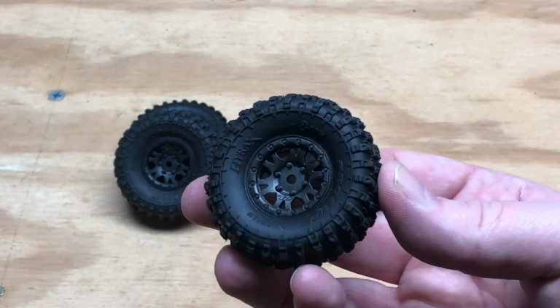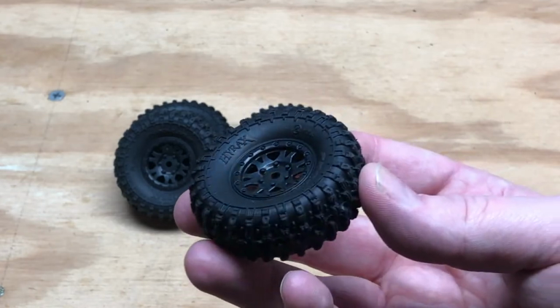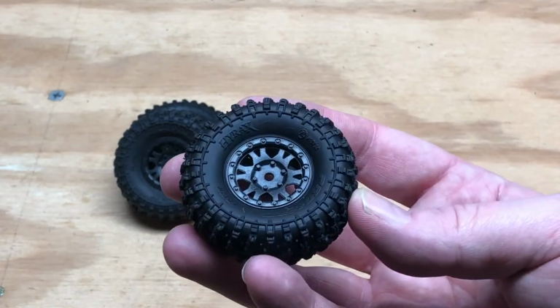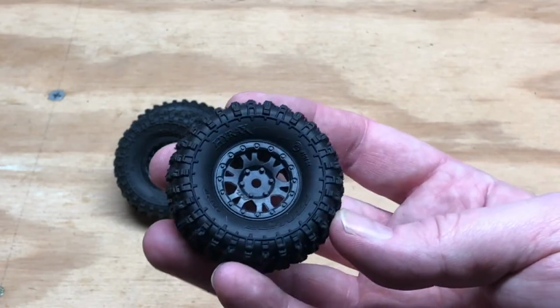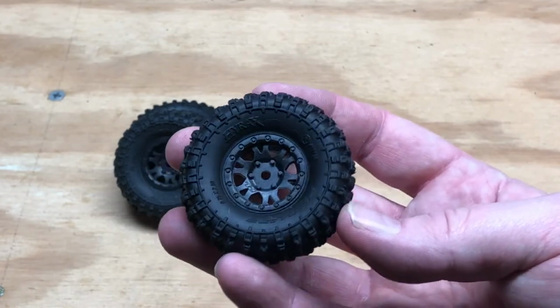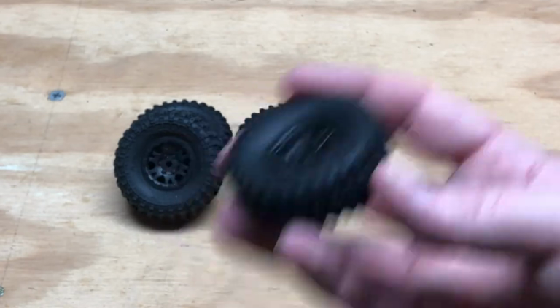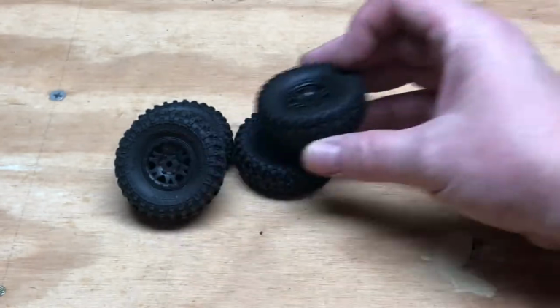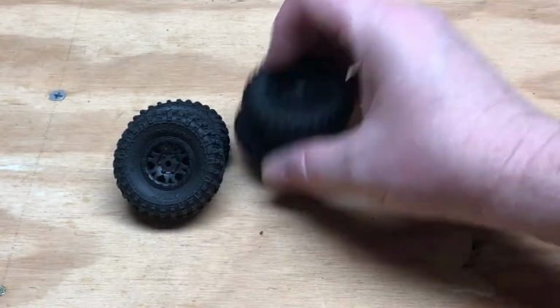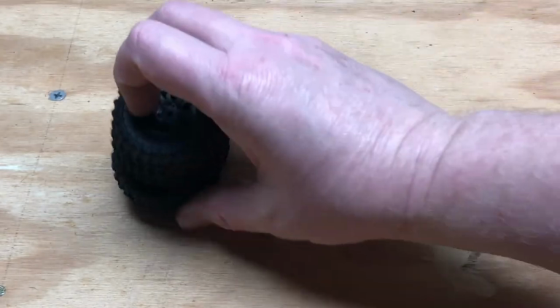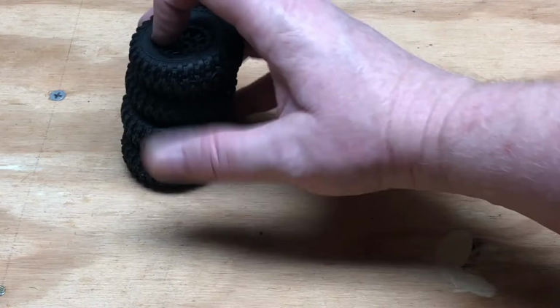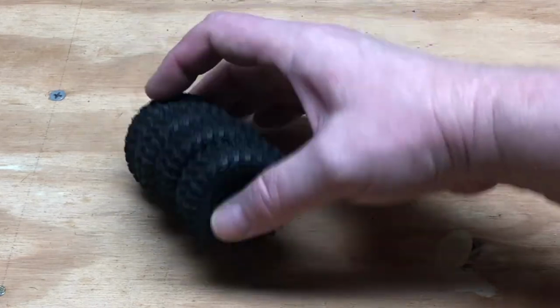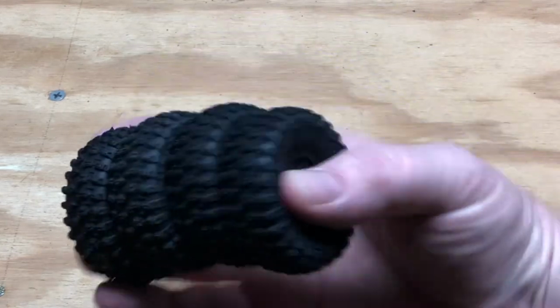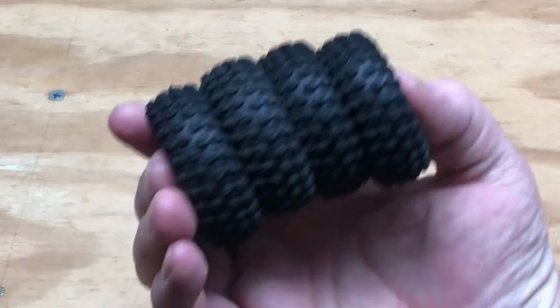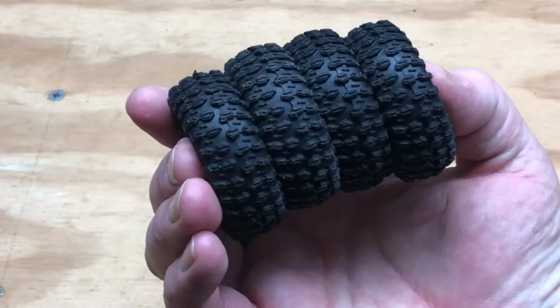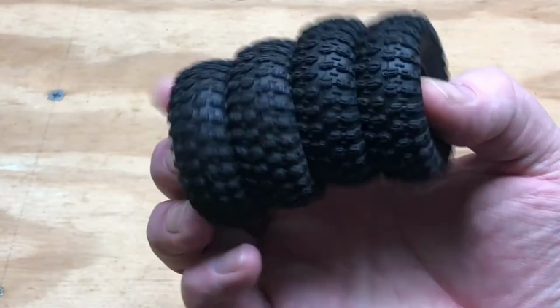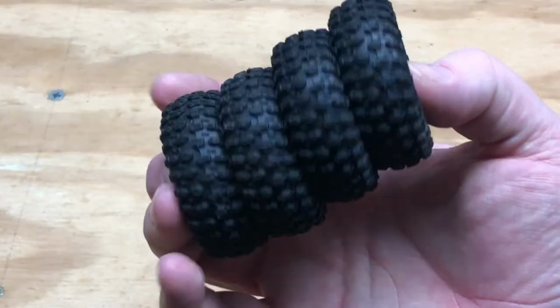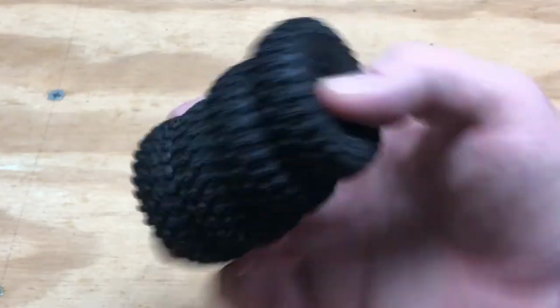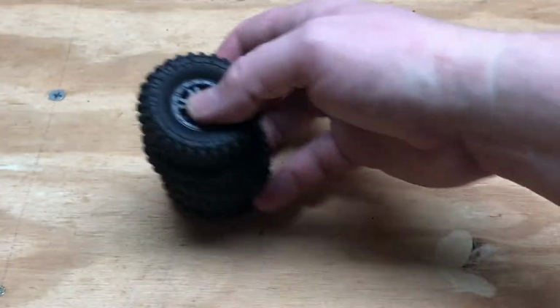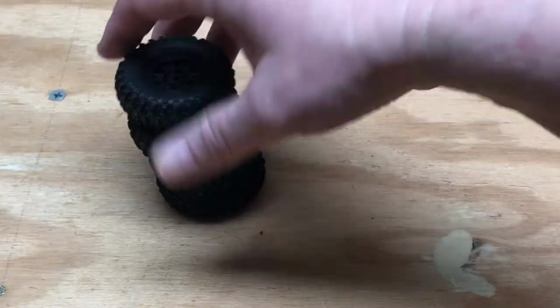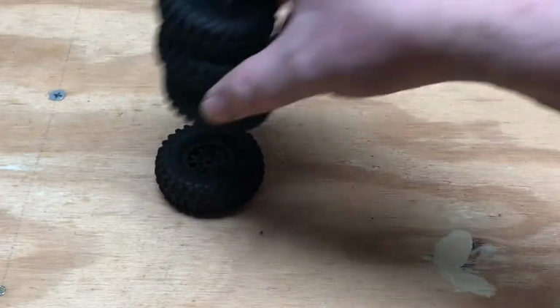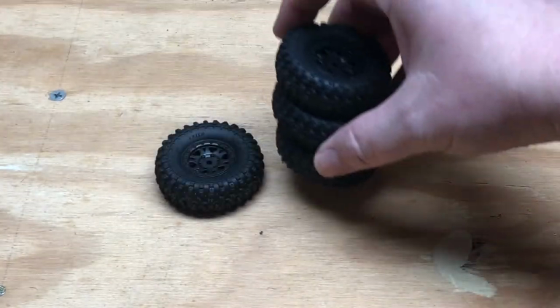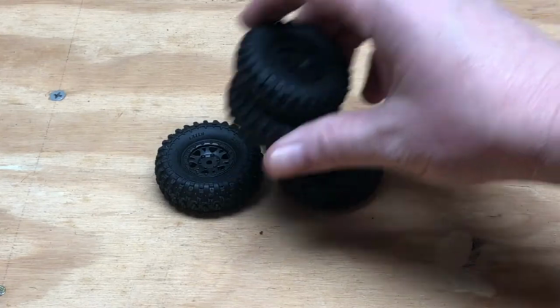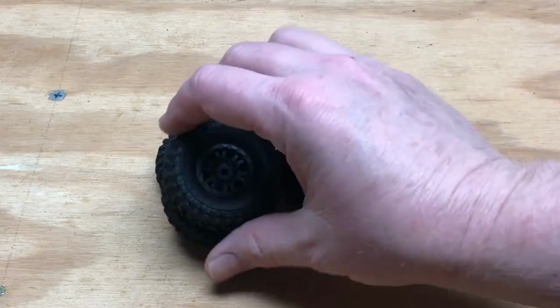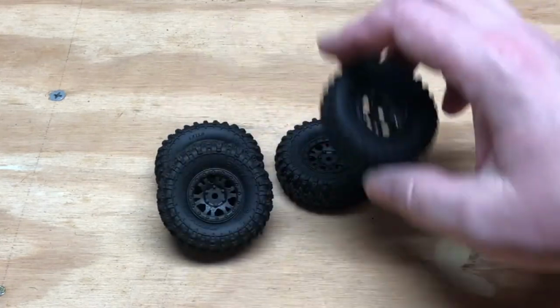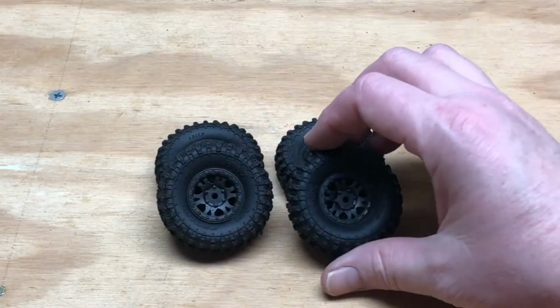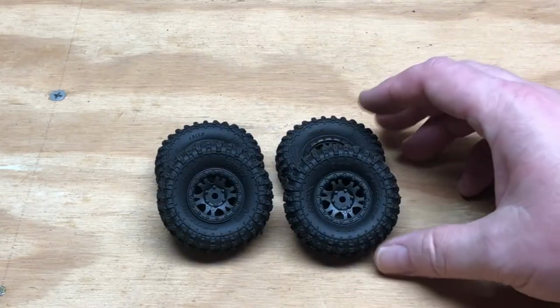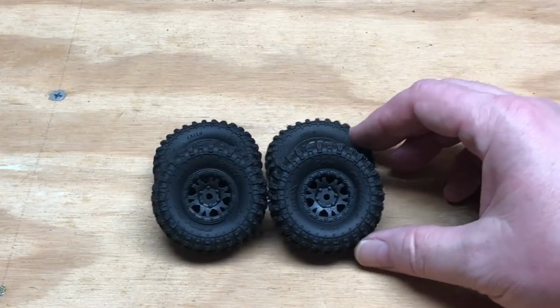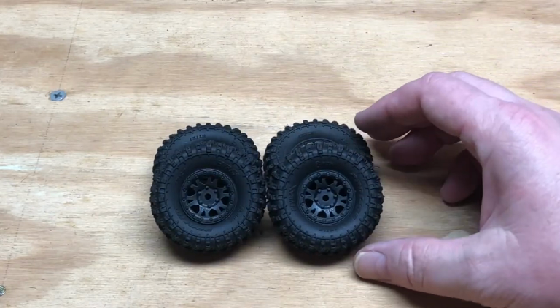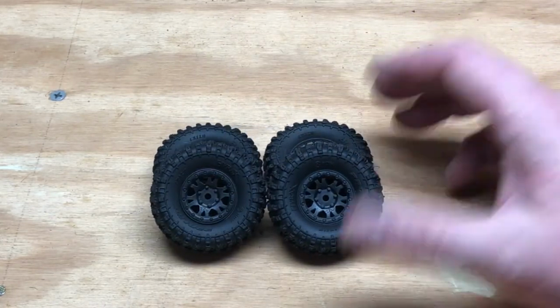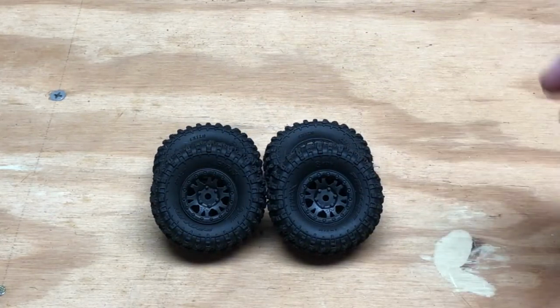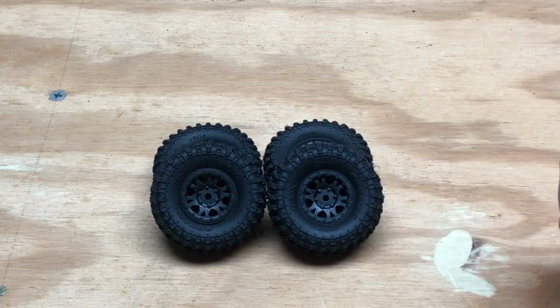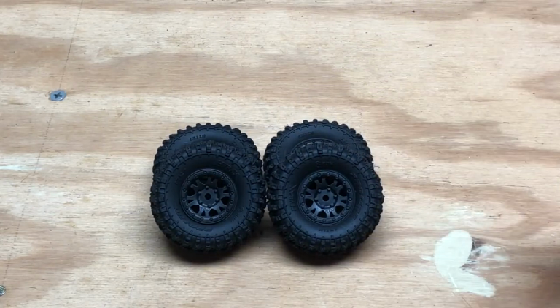I took them out of the package but I haven't actually done anything with them. They do come in a set of four — a lot of tires these days just come in two, but this comes as a set of four, which is good. The price is pretty reasonable, around 20 bucks.